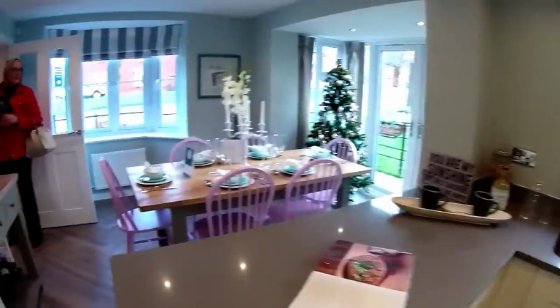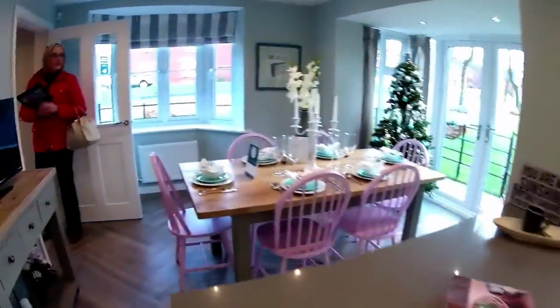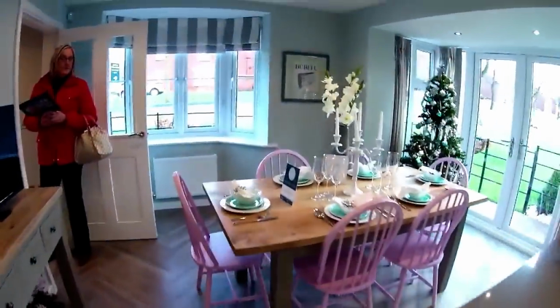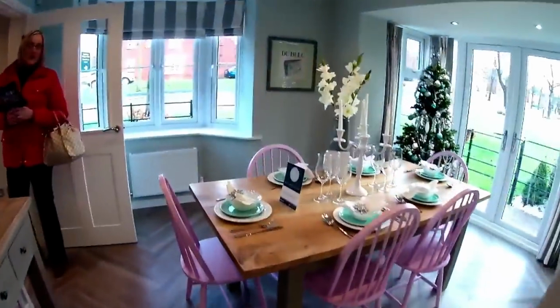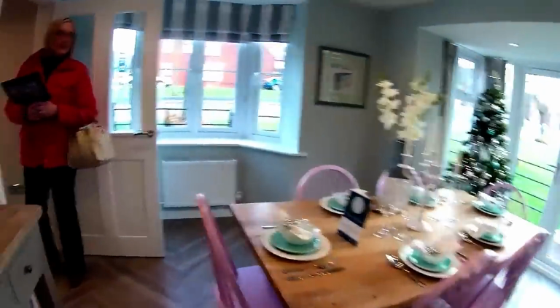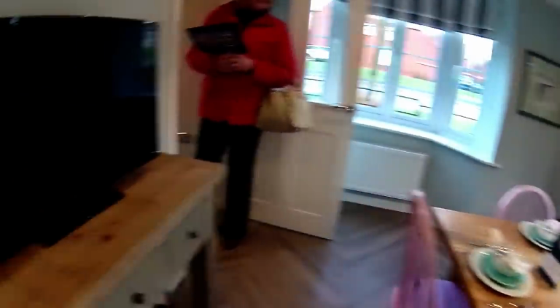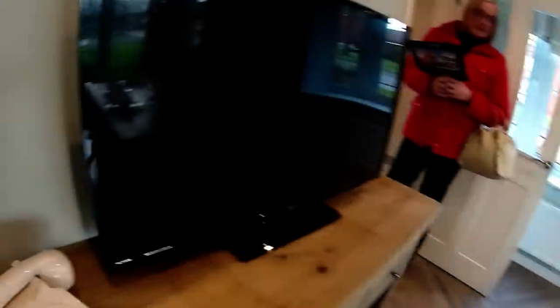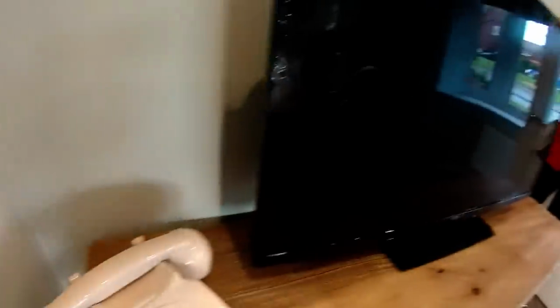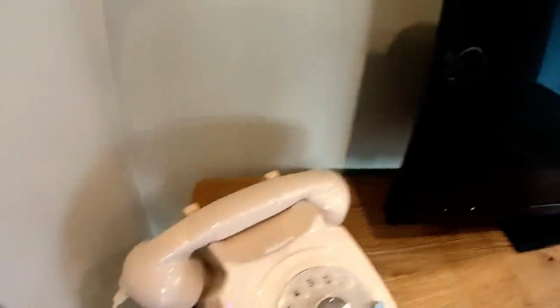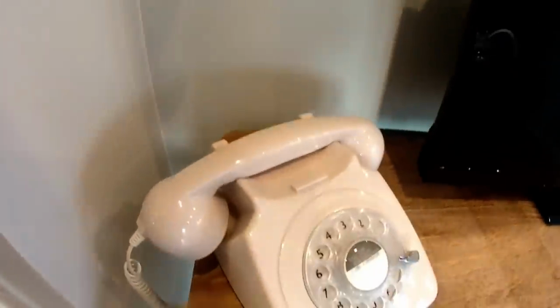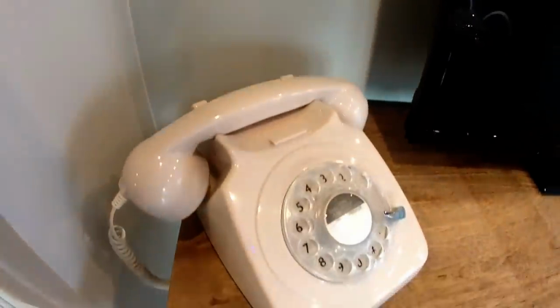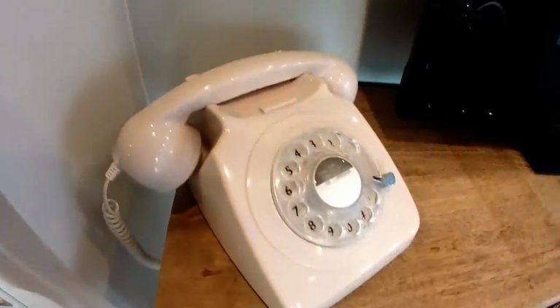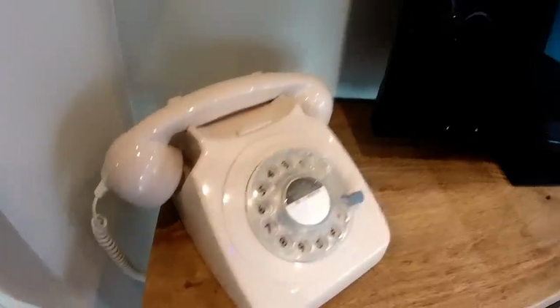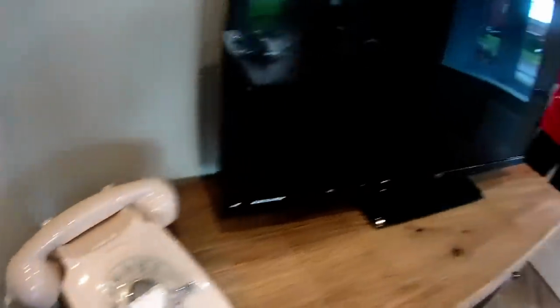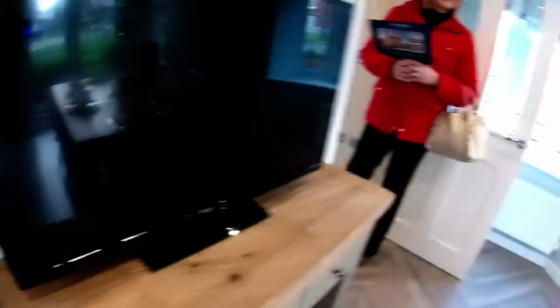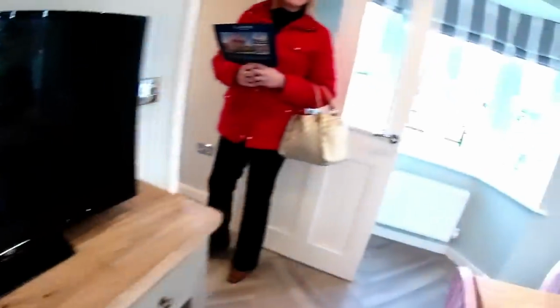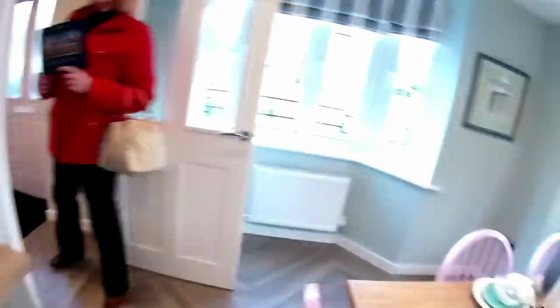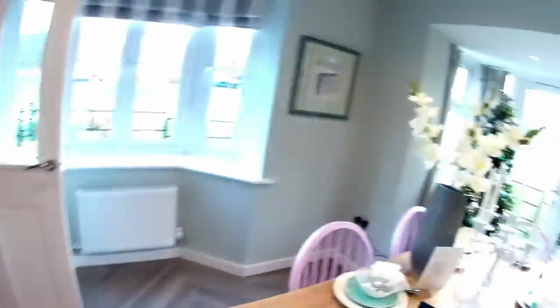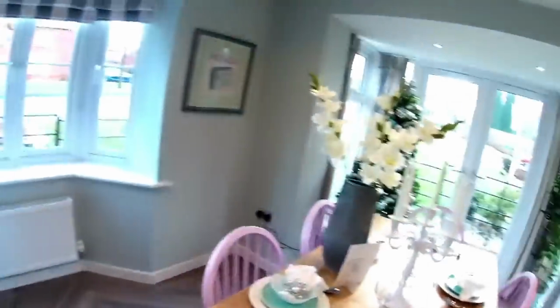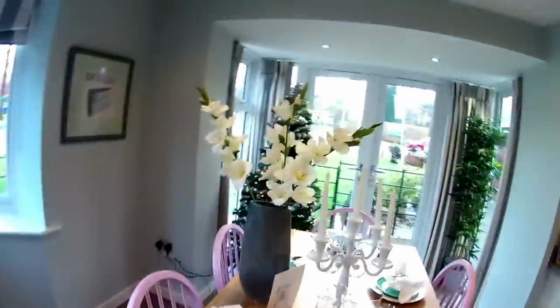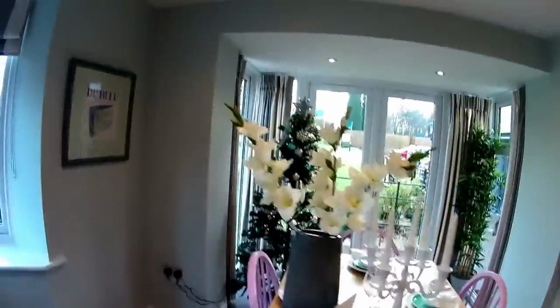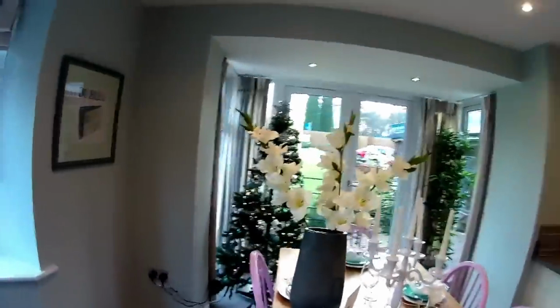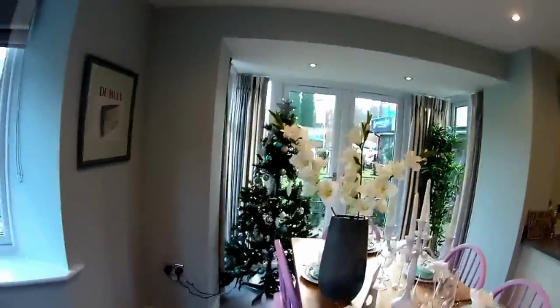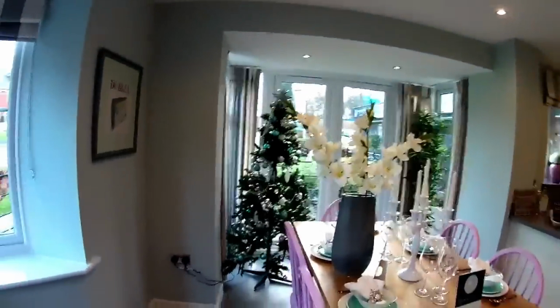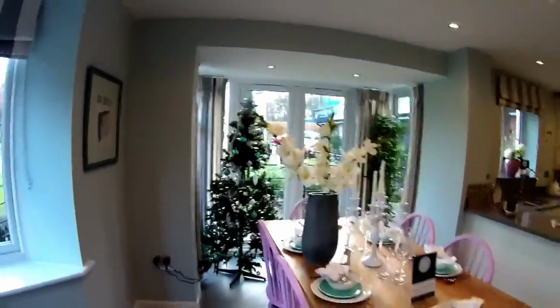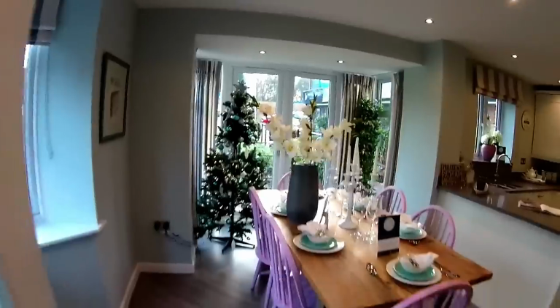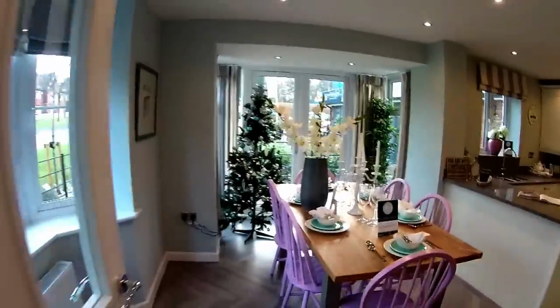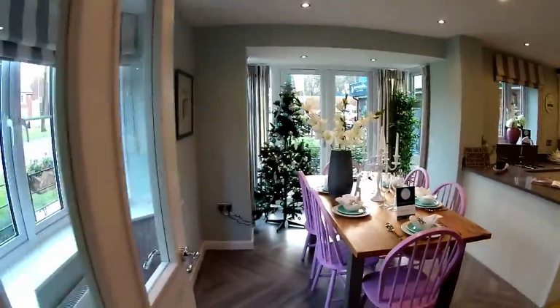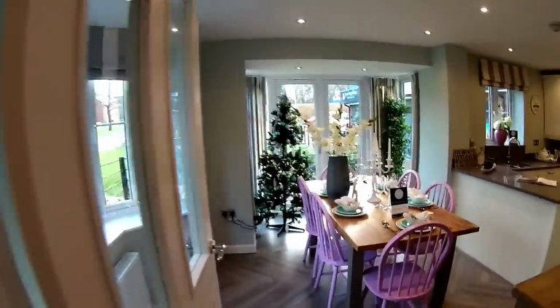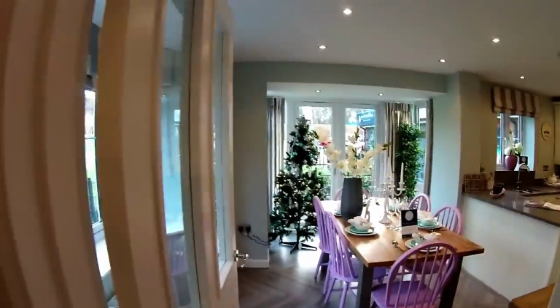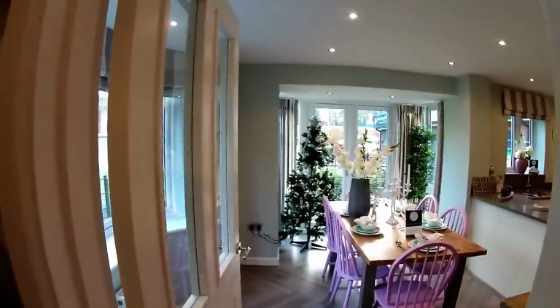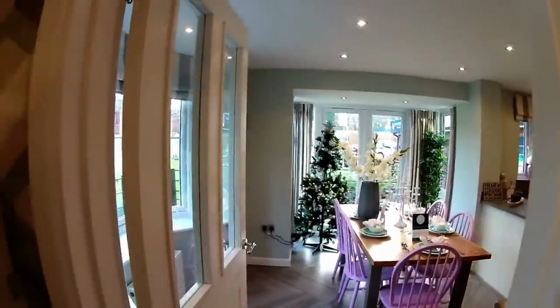Do you like the pink? I love the pink chairs. I'm into the shabby chic - the country chic style. I like the door as well there, with the glass panels in it. Very nice.